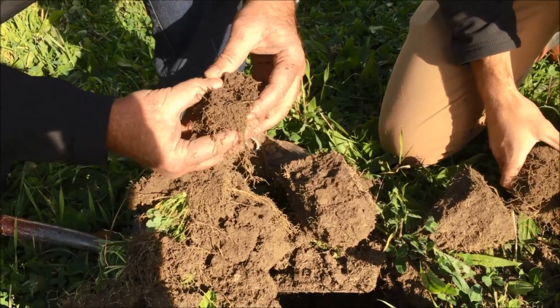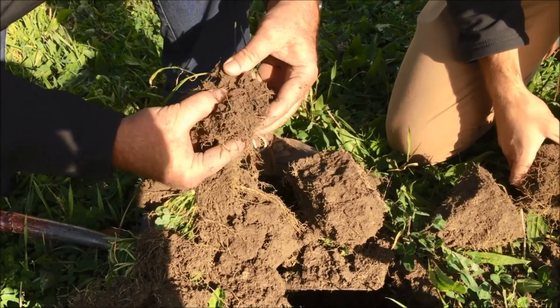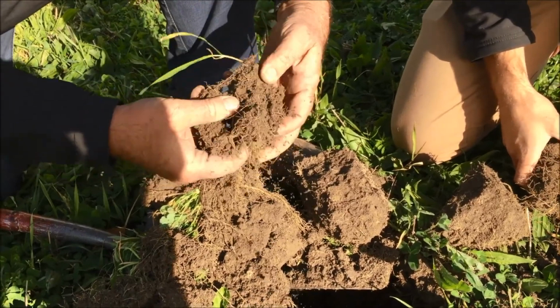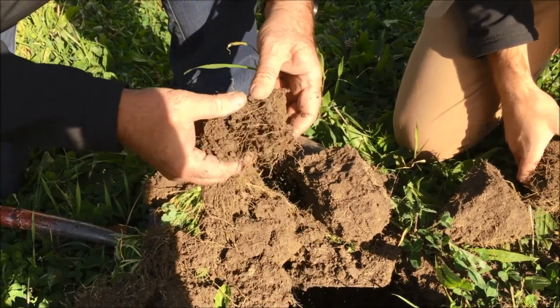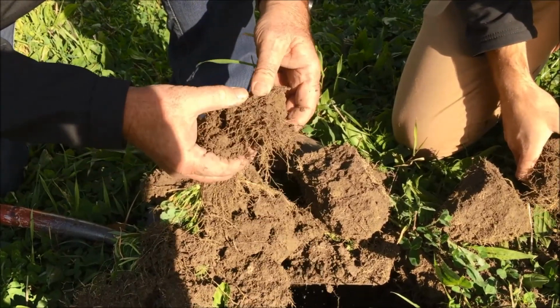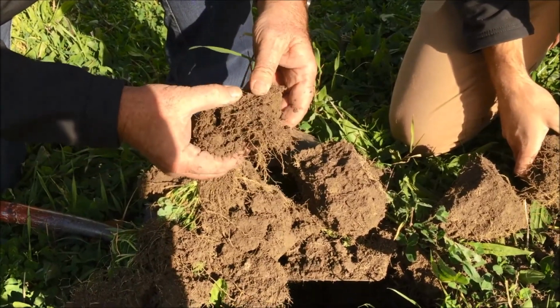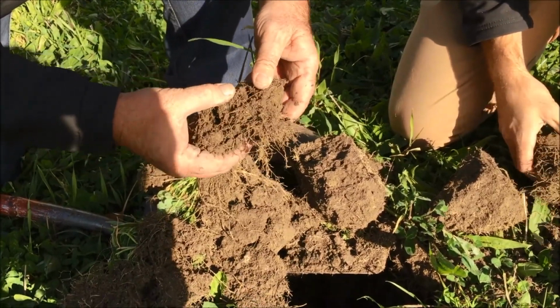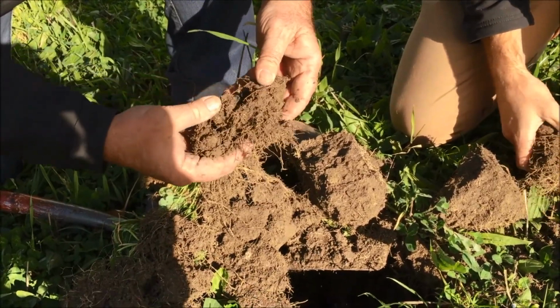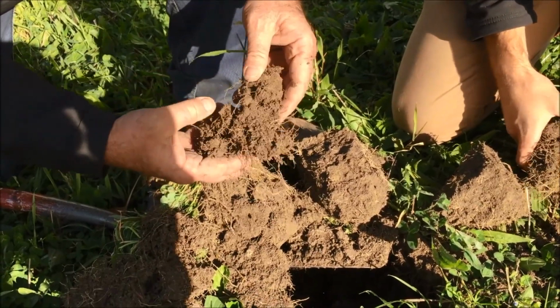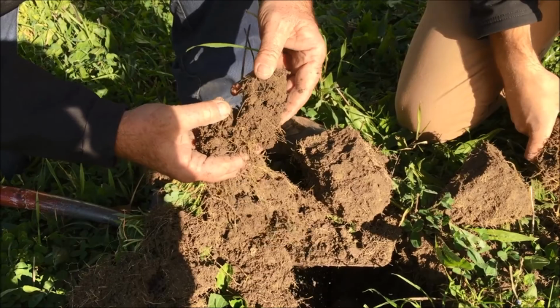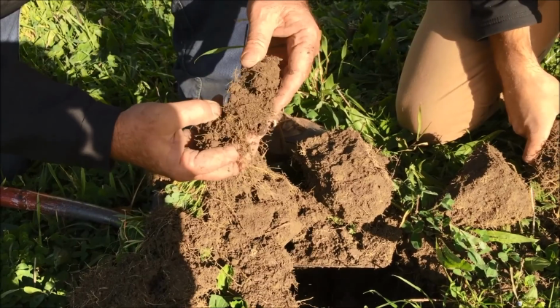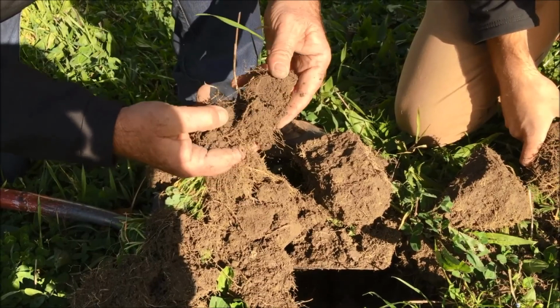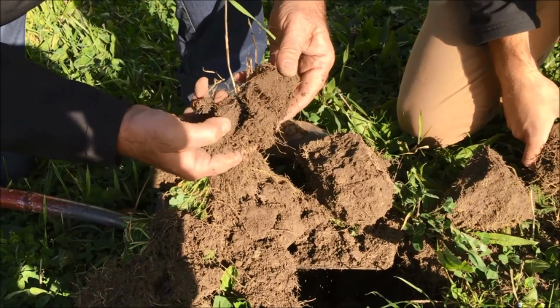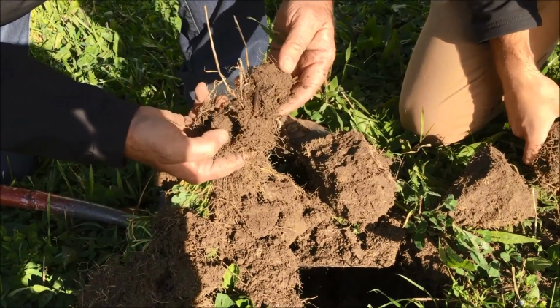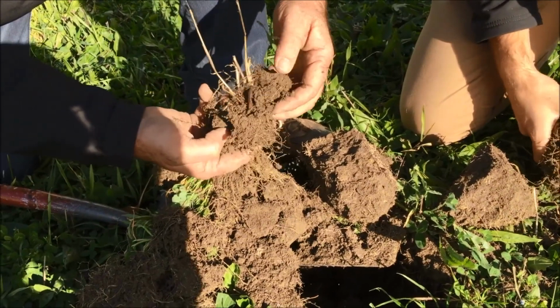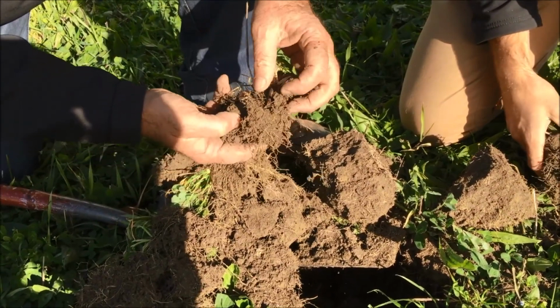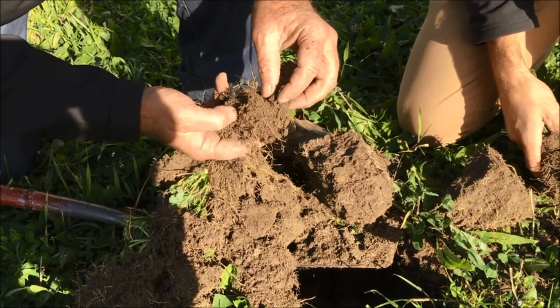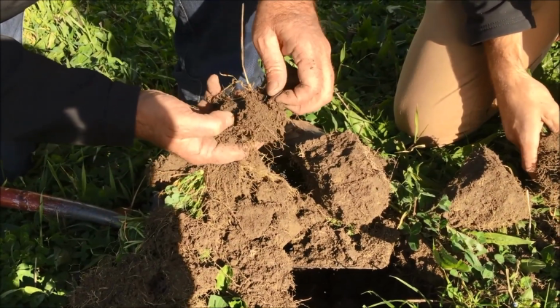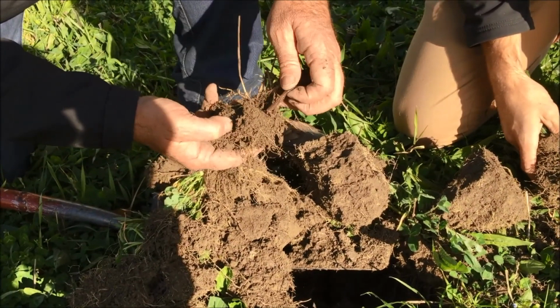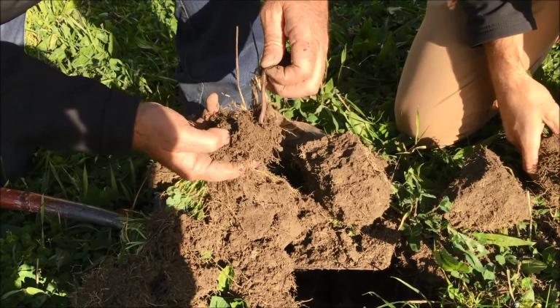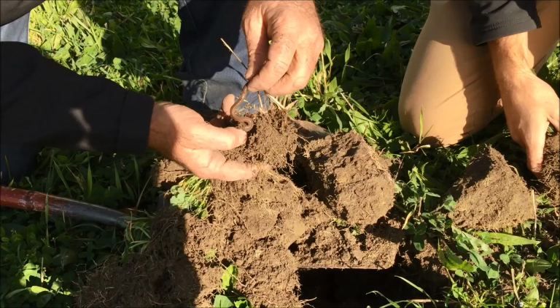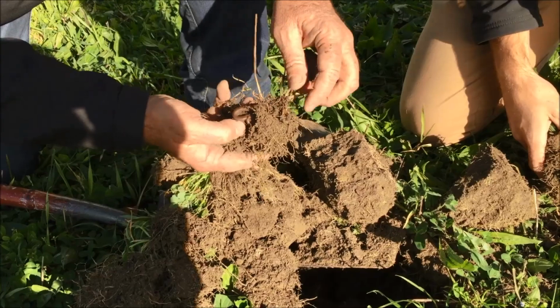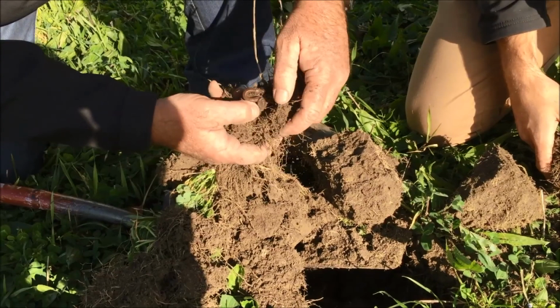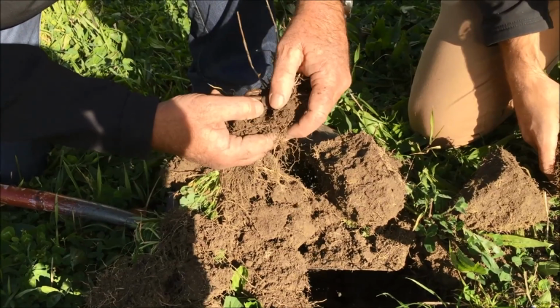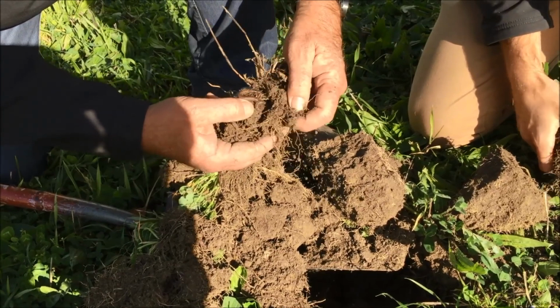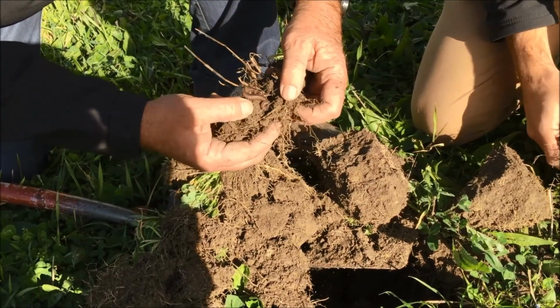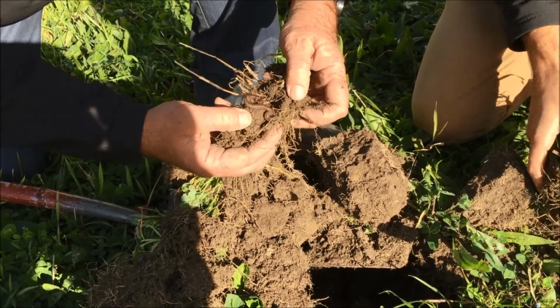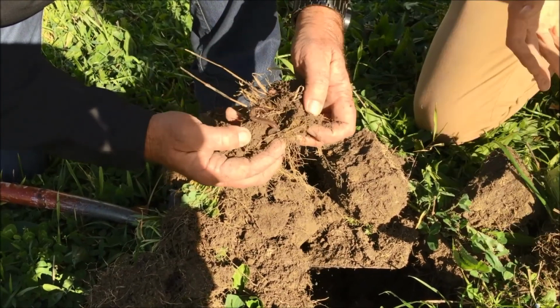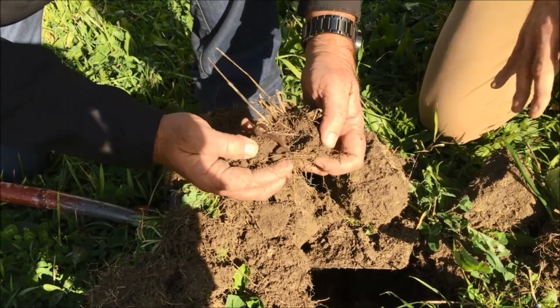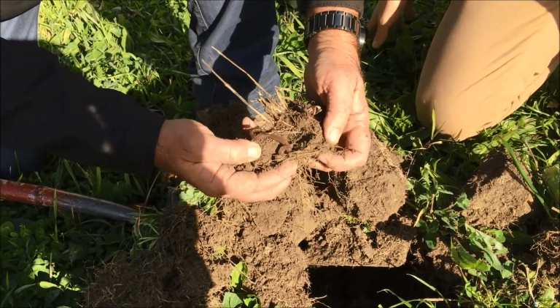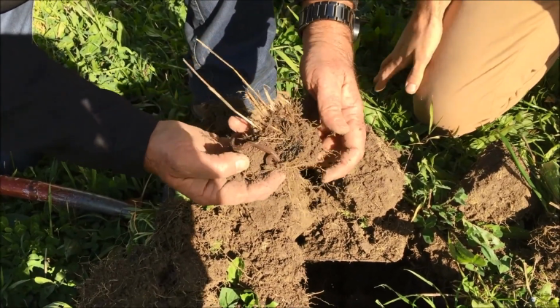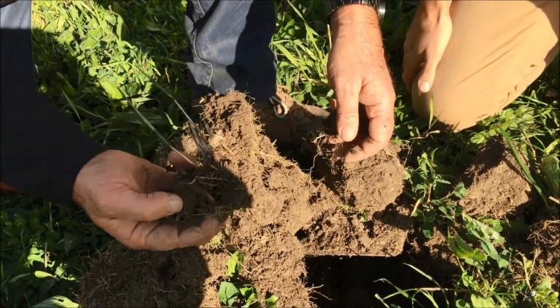We're not seeing as much trash in there or compost, which has also been put on. So it's breaking down quite quickly. This is really good soil and it's the ideal — that fella in there is looking good.